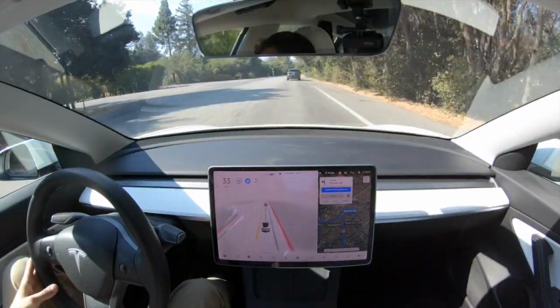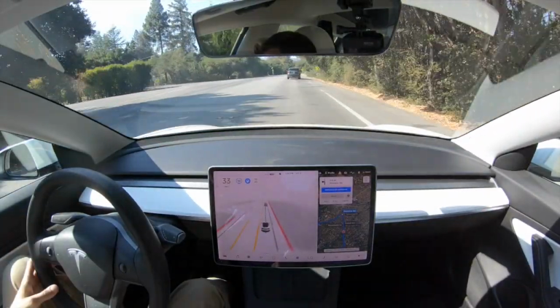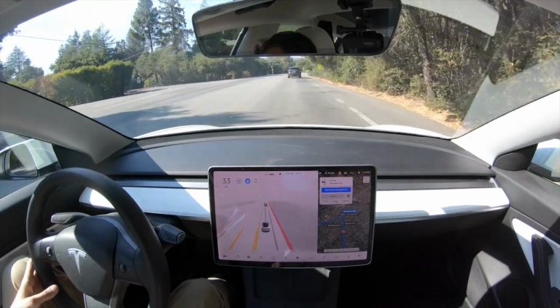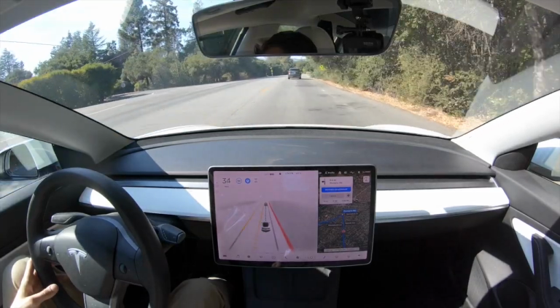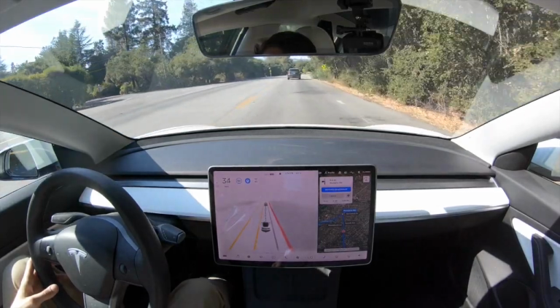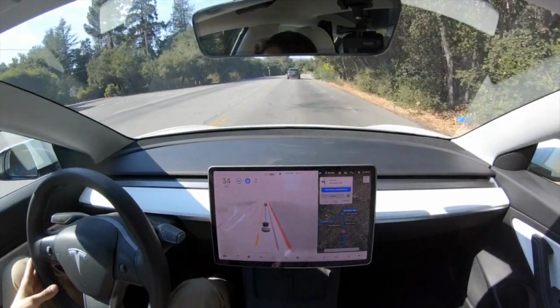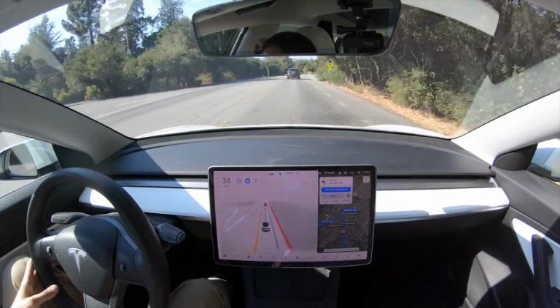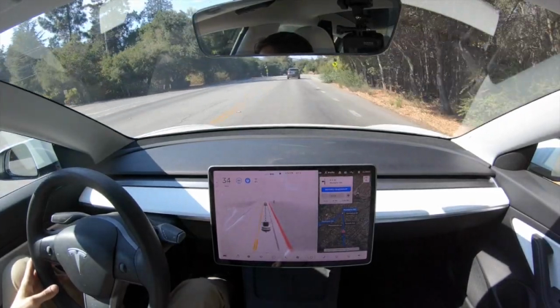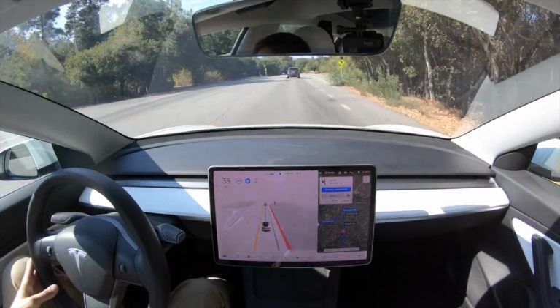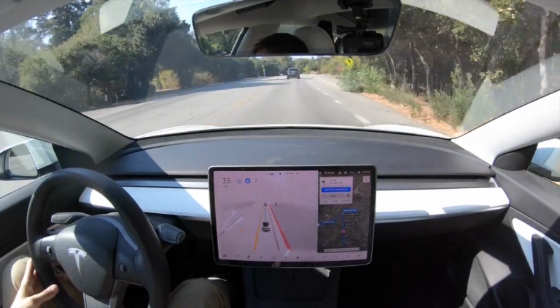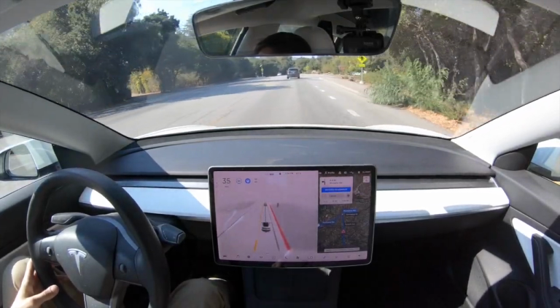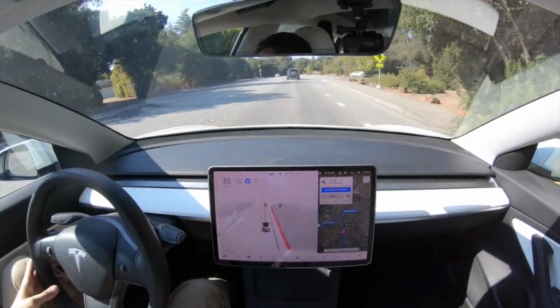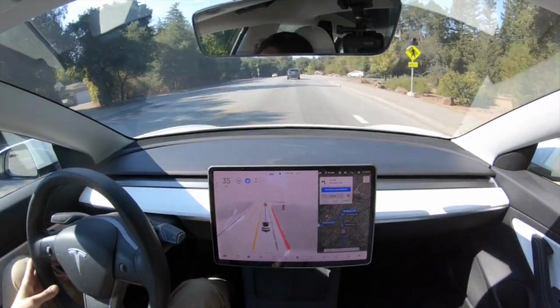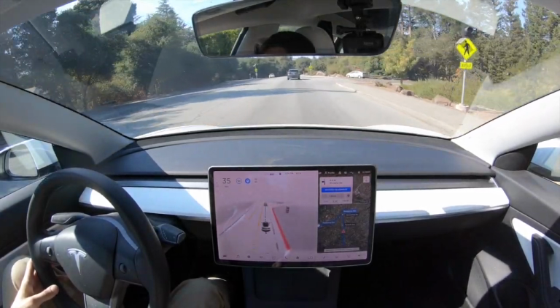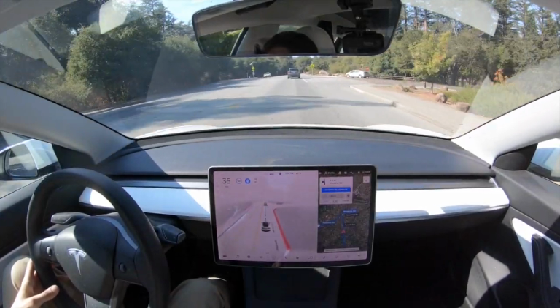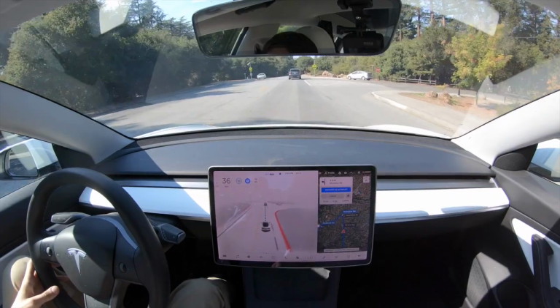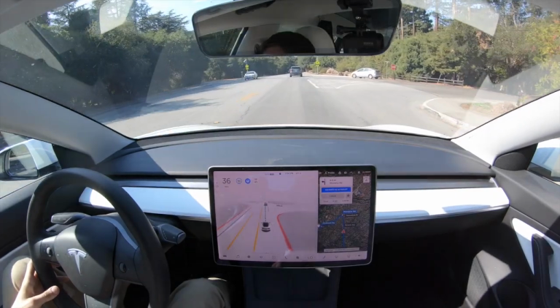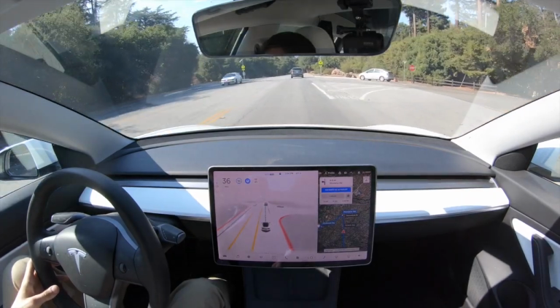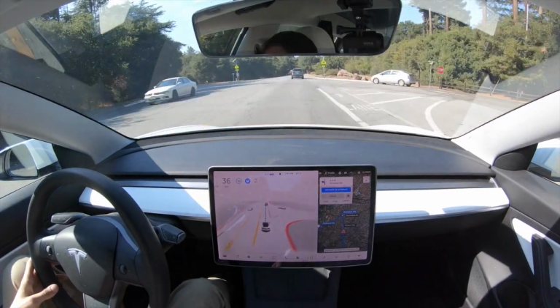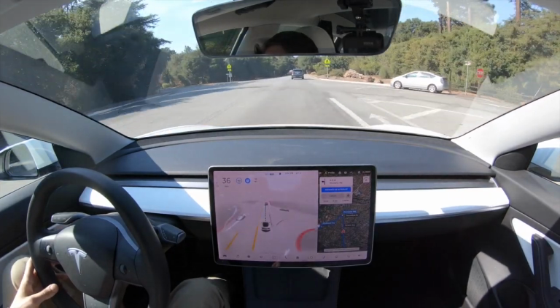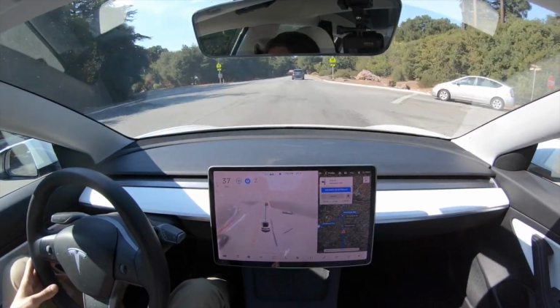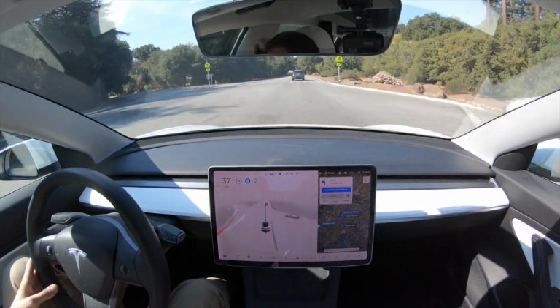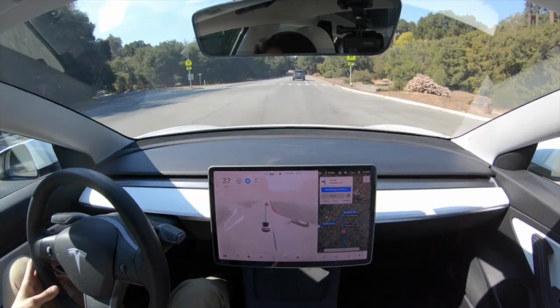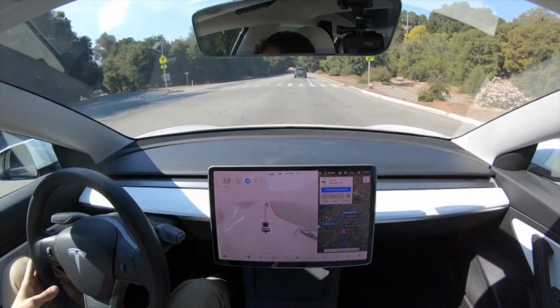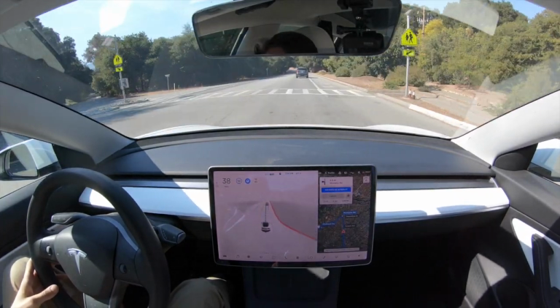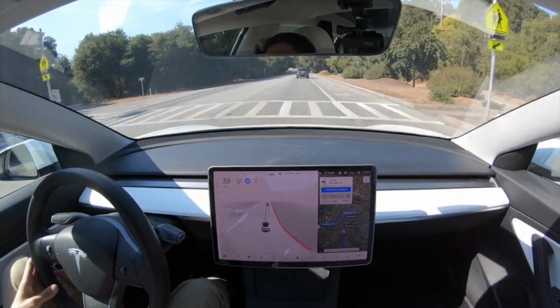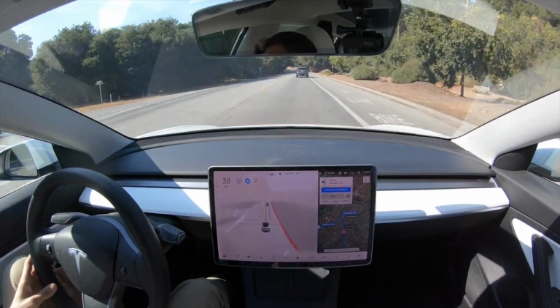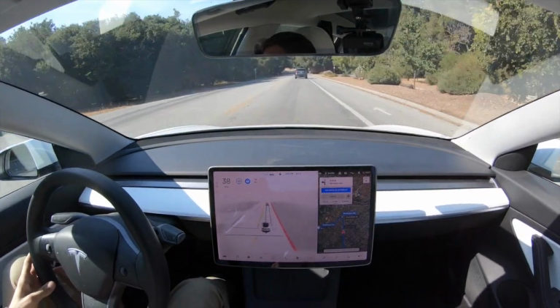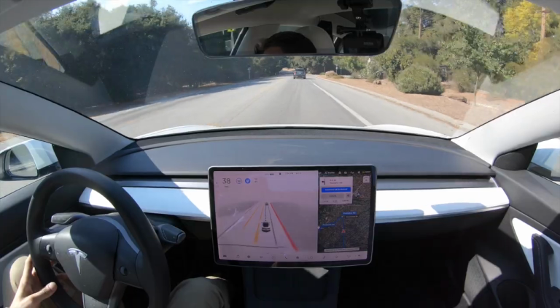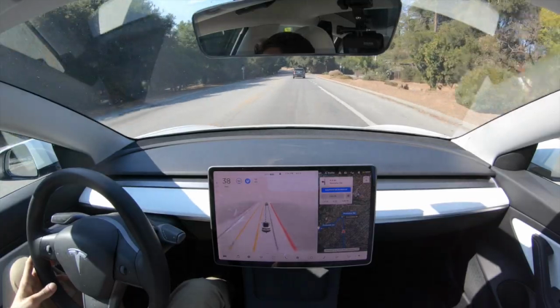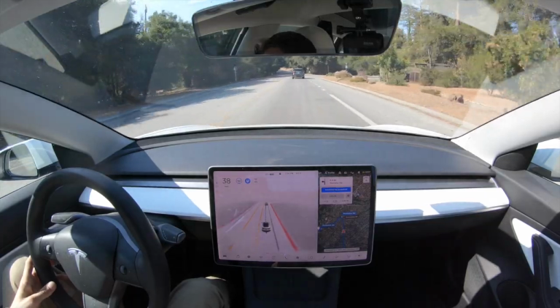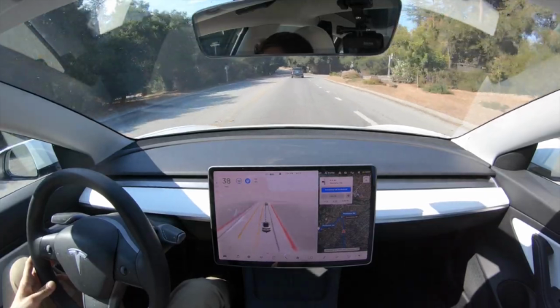The guy in front of us is going really slow — if it were me, I'd probably be on his bumper or go around him. He's going 35 in a 45. The Tesla is keeping its distance because it's being safe and doing what it's trained to do.